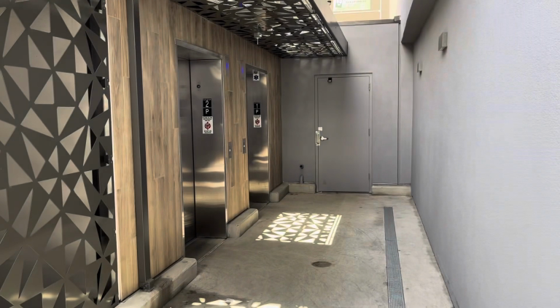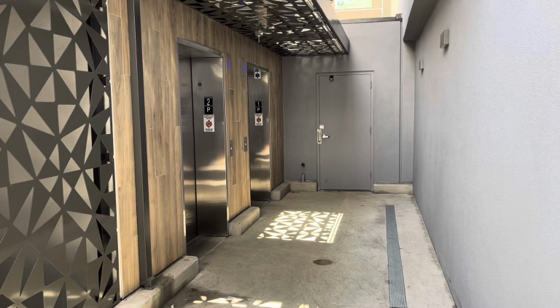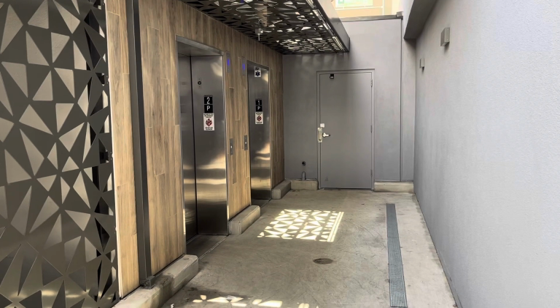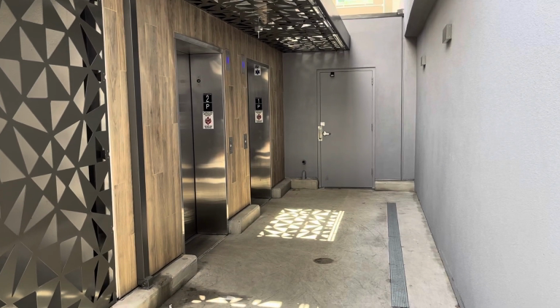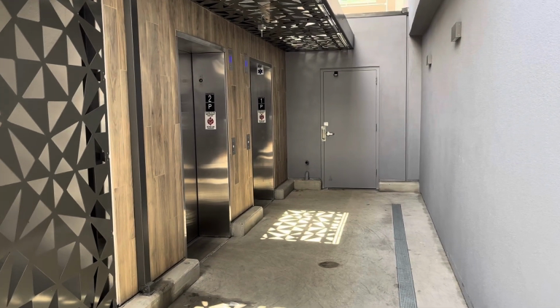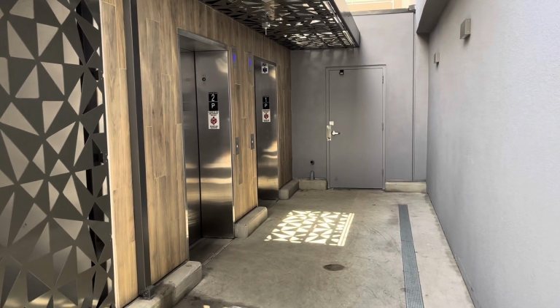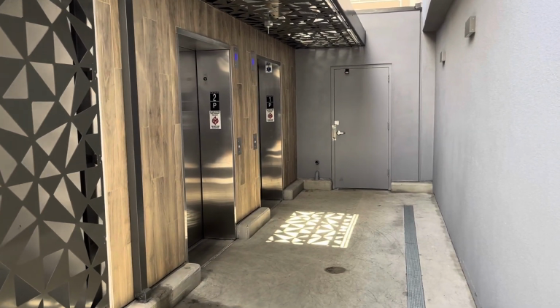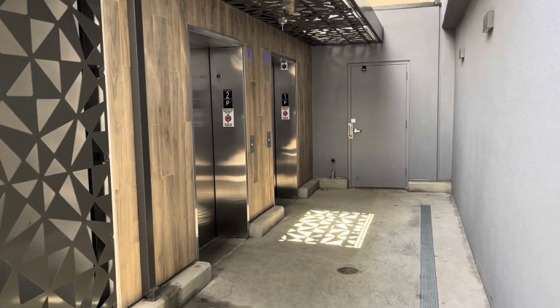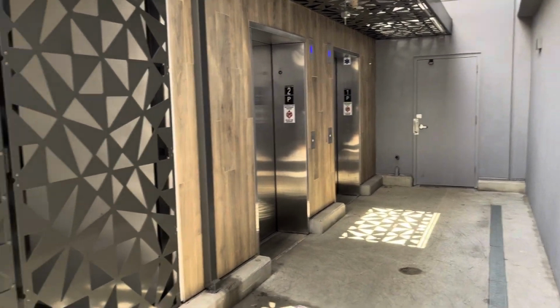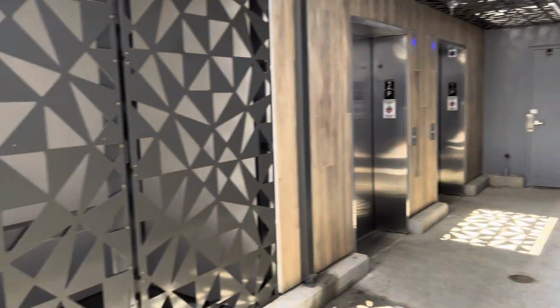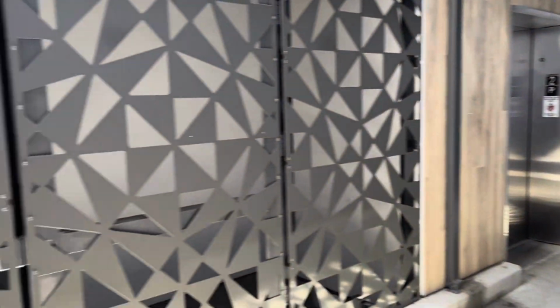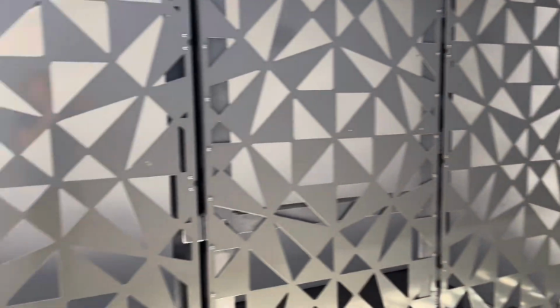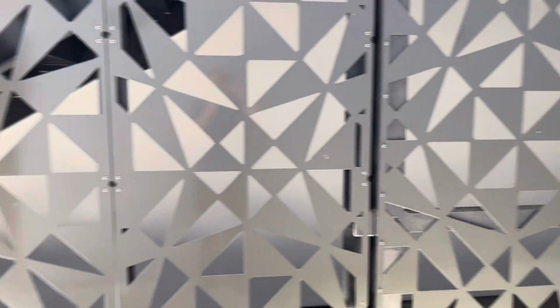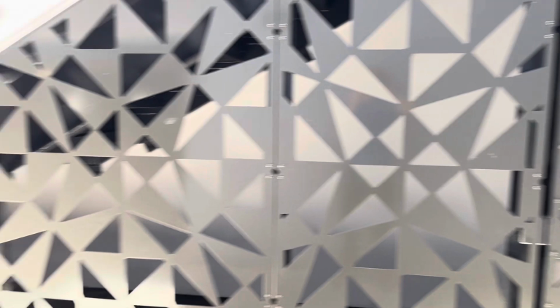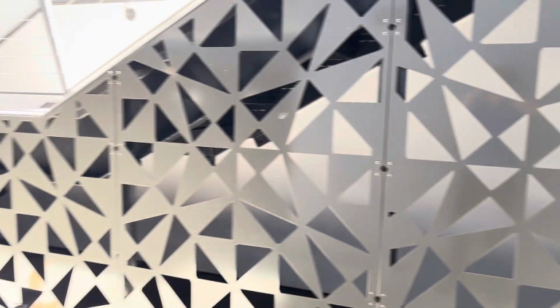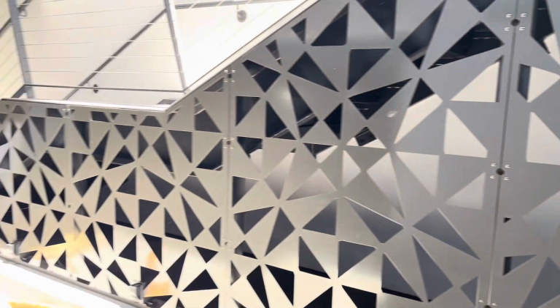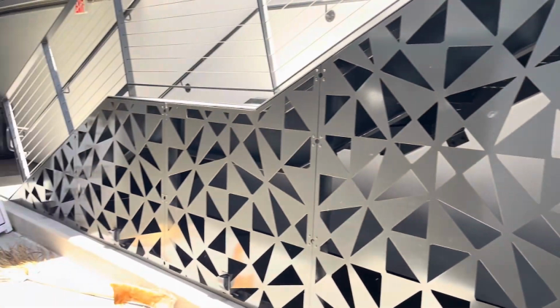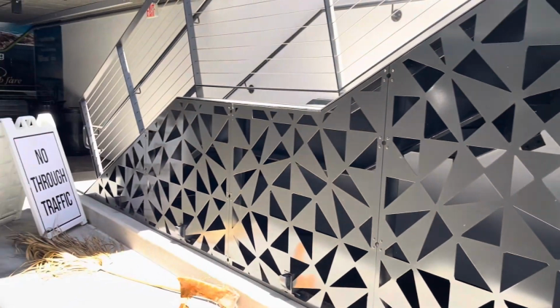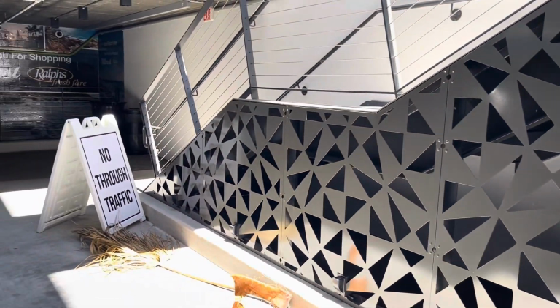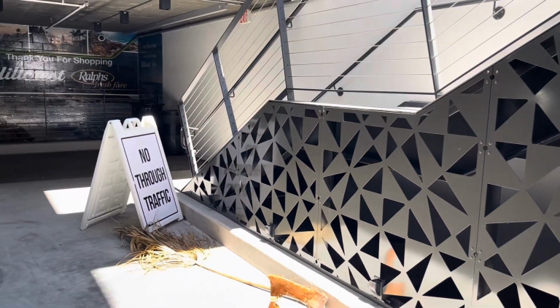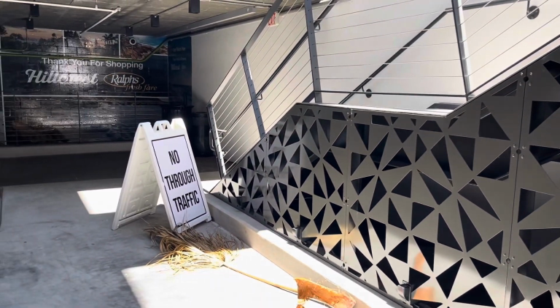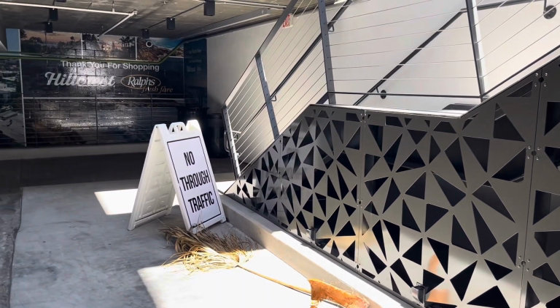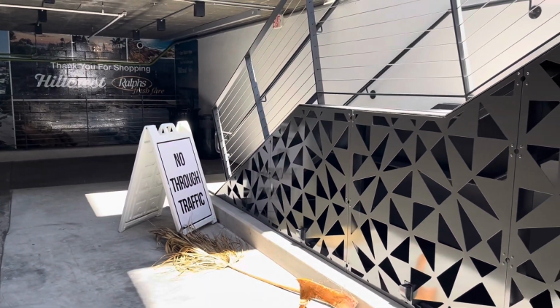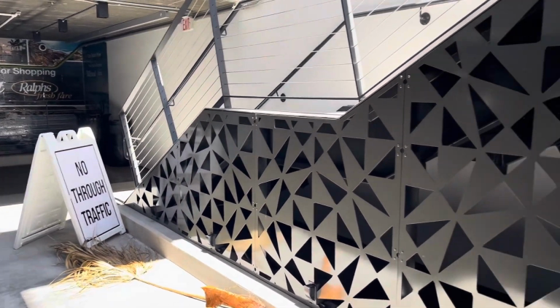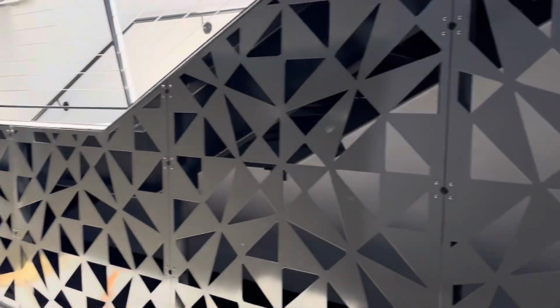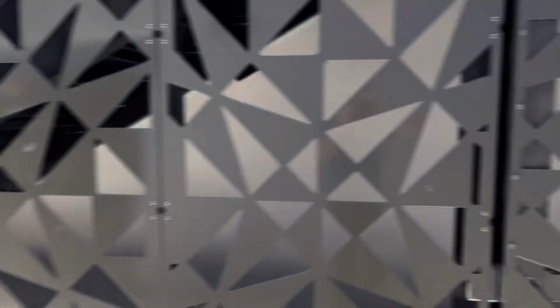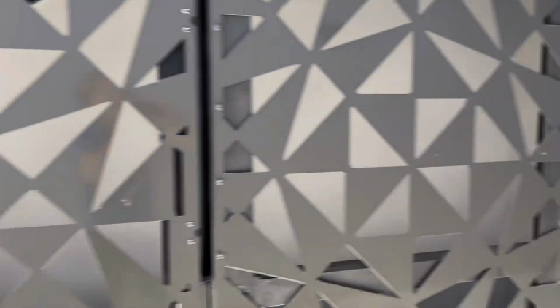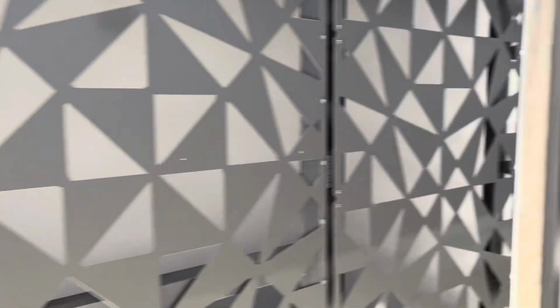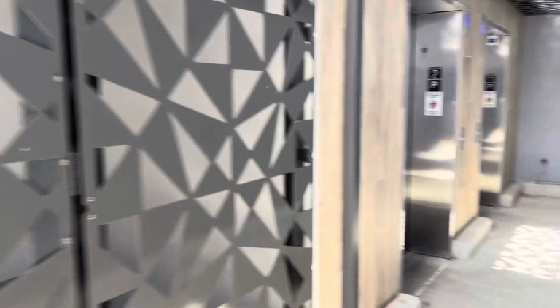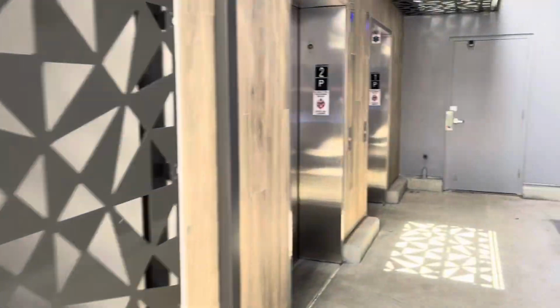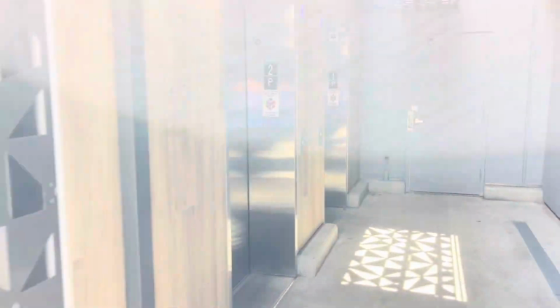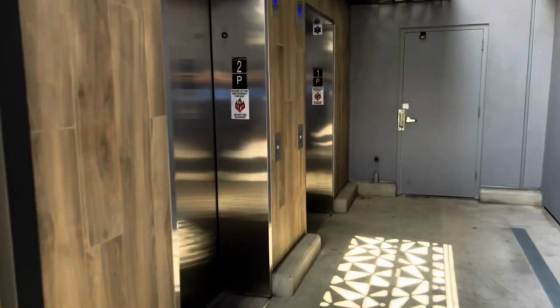Here we come to the new elevators here at the Hillcrest Ralphs. This over here used to be where the old moving escalators used to be. They ripped those out and they put these in.